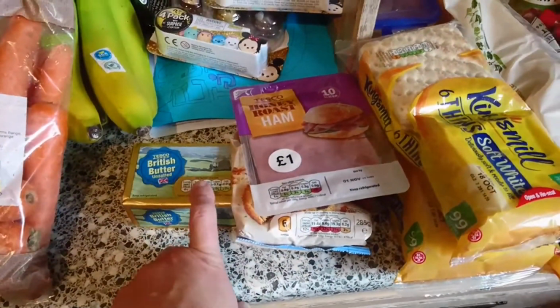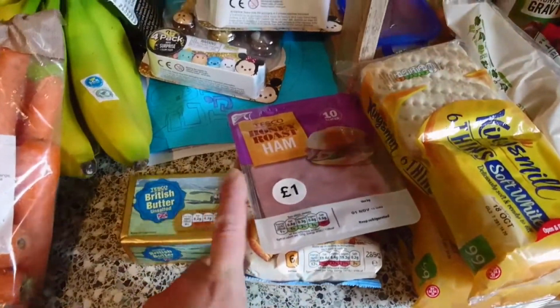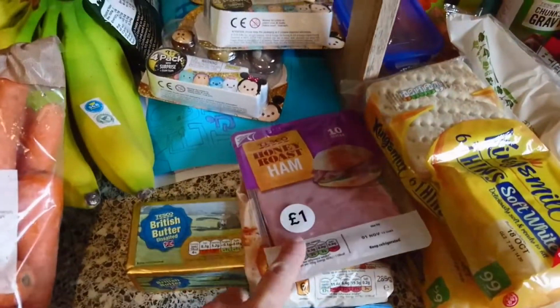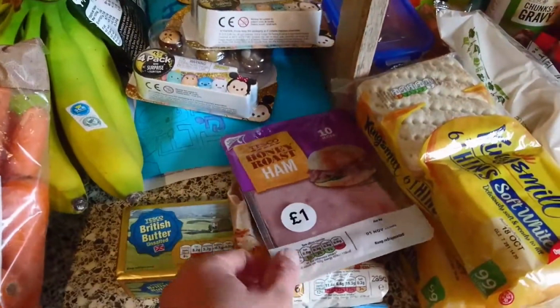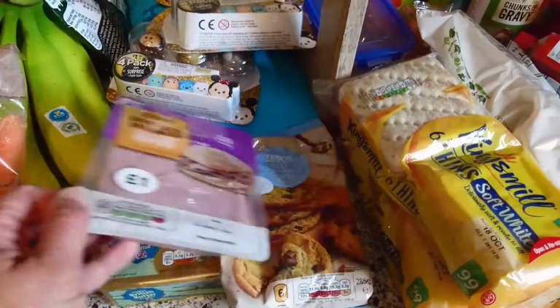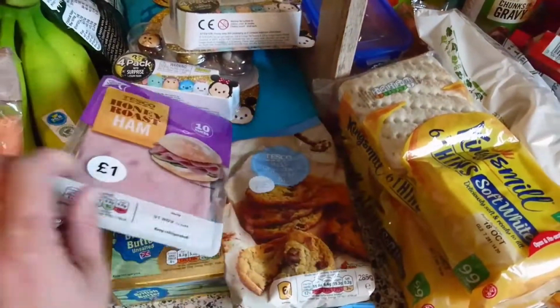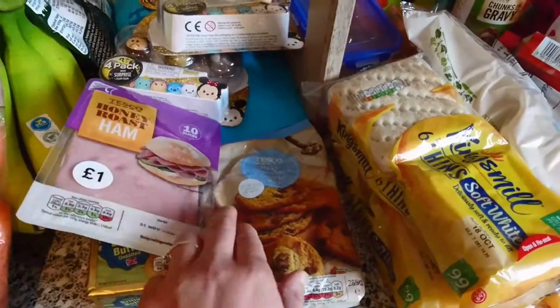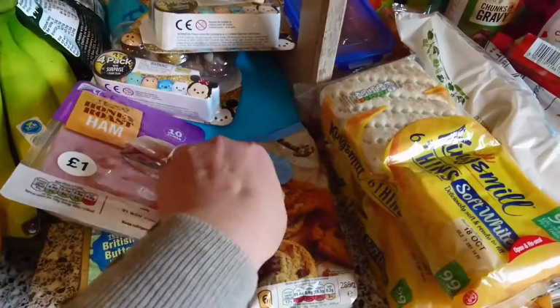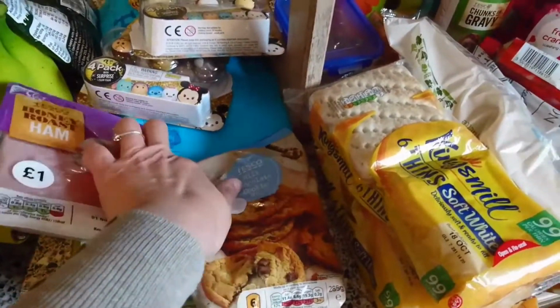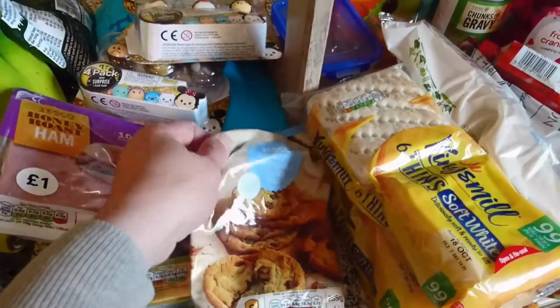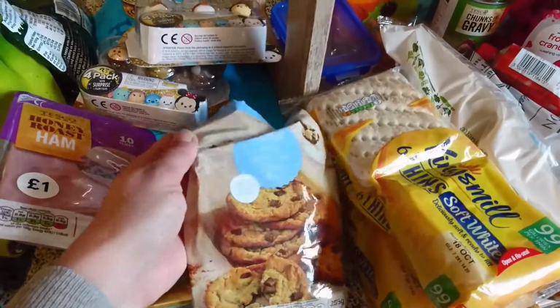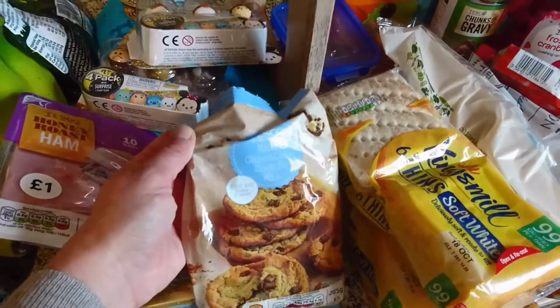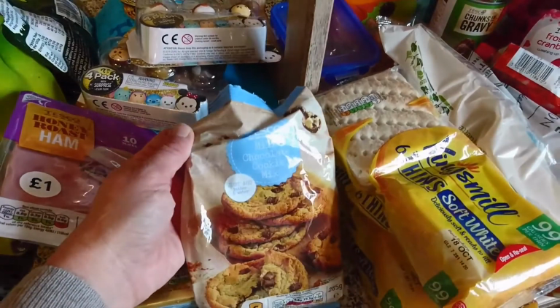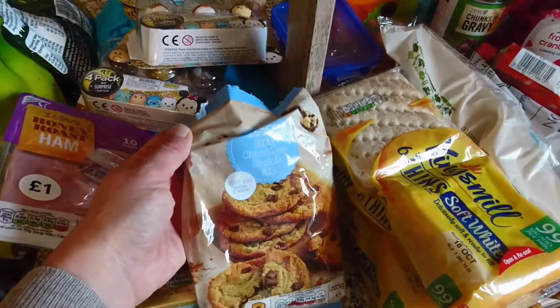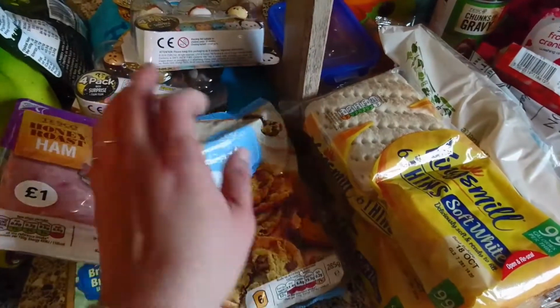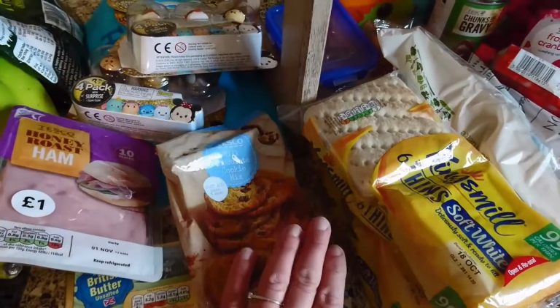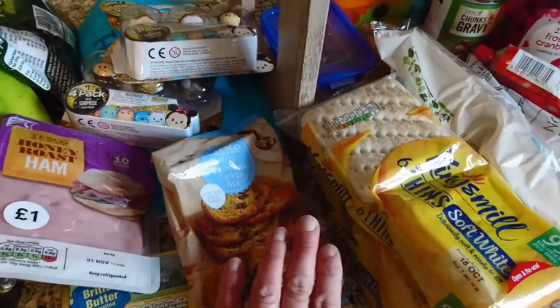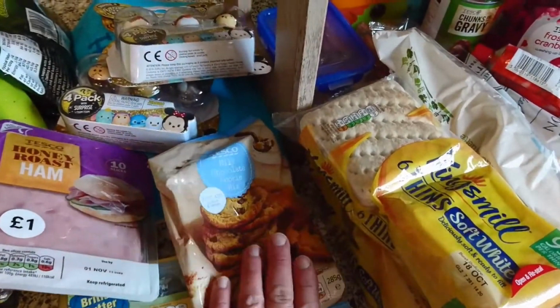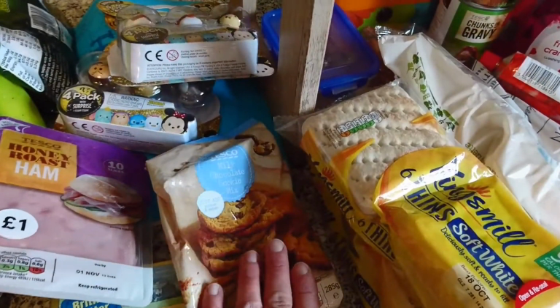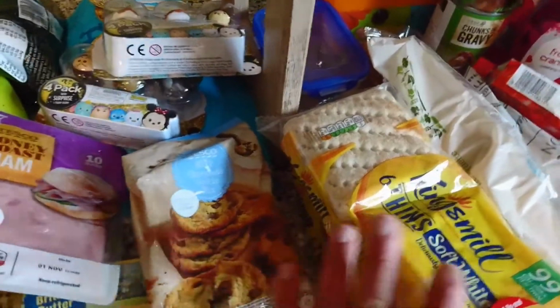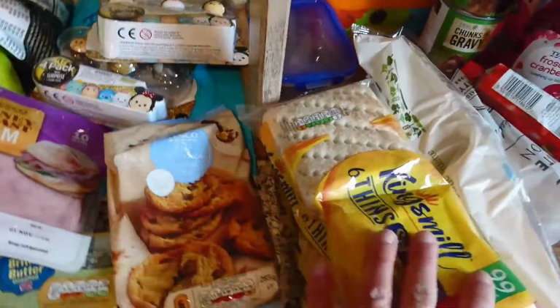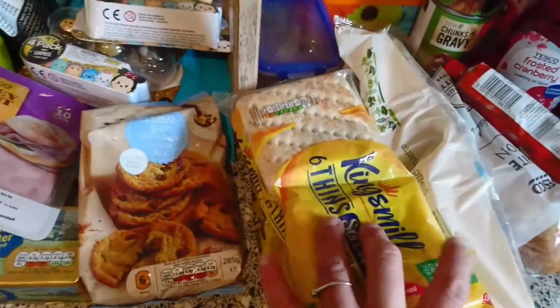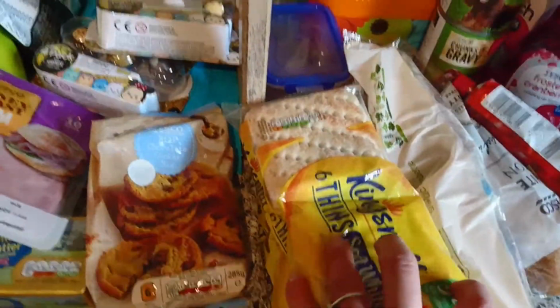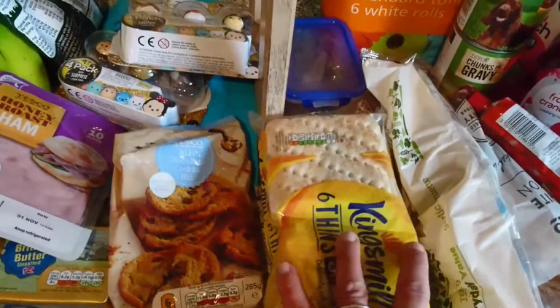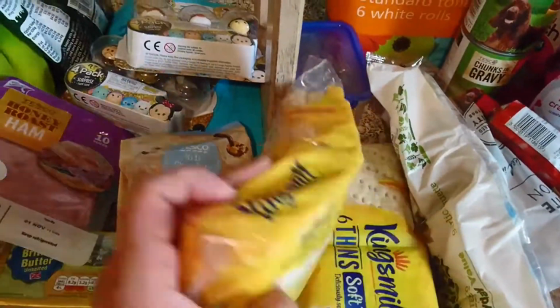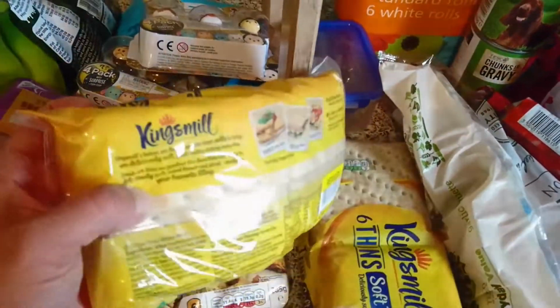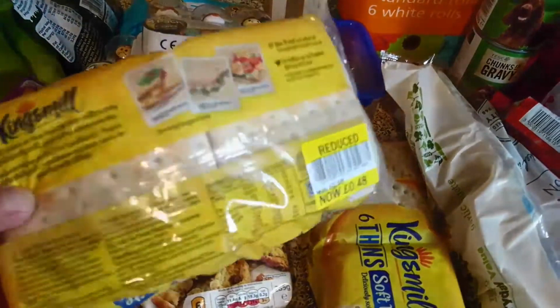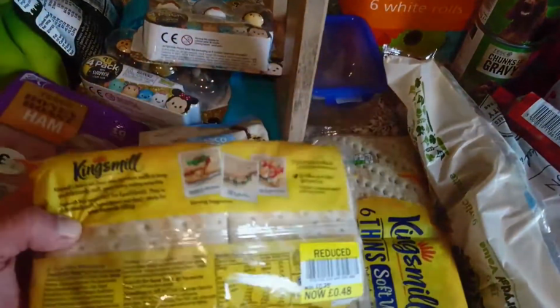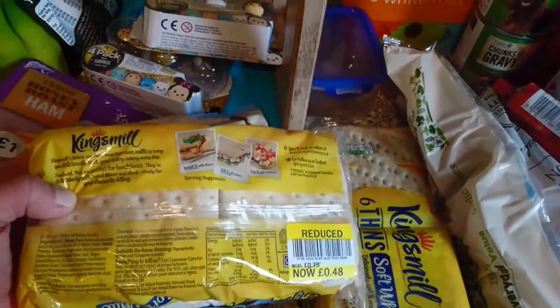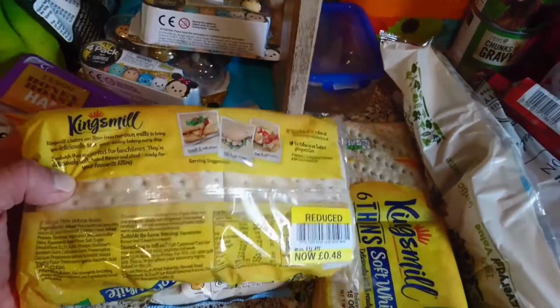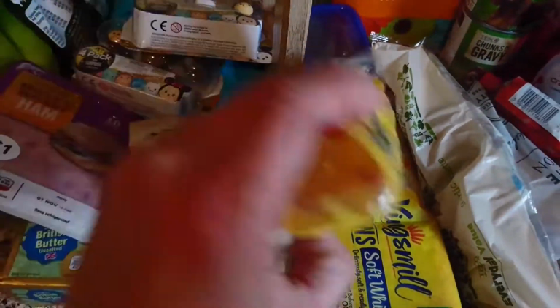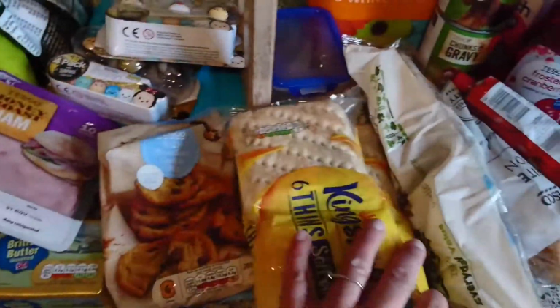I got butter, some ham, and my son wants to make some cookies so I got this chocolate chip cookie mix. I also got two of these King's Milk things as they were reduced to 48p.